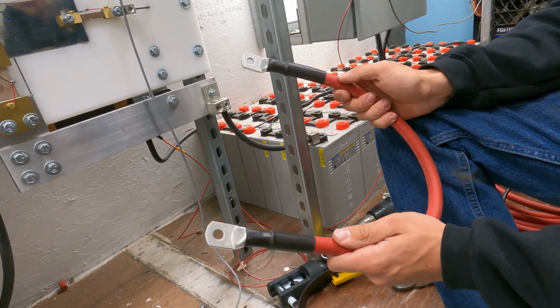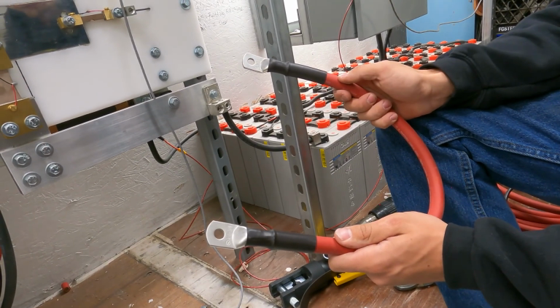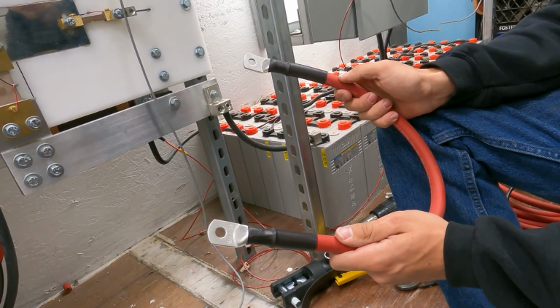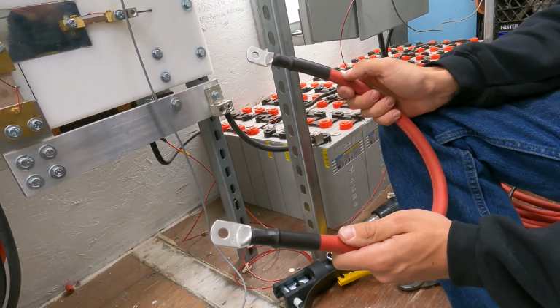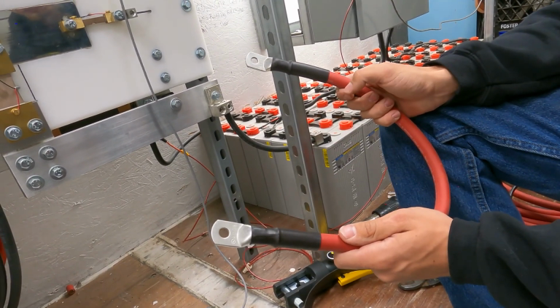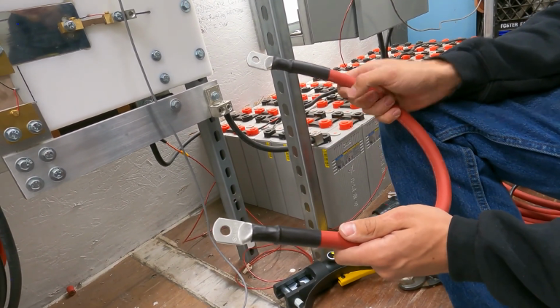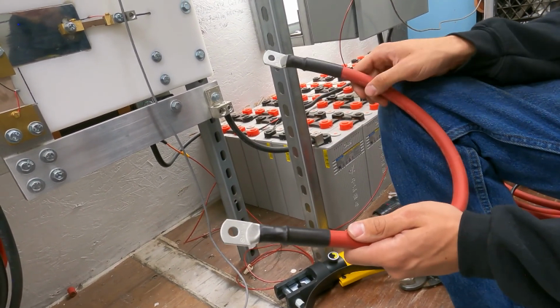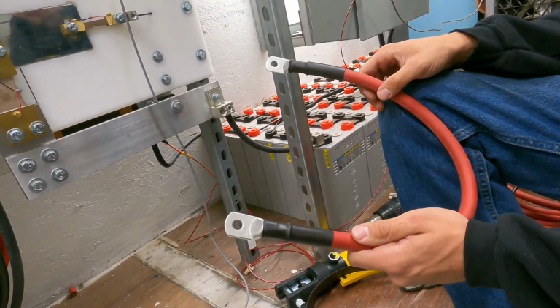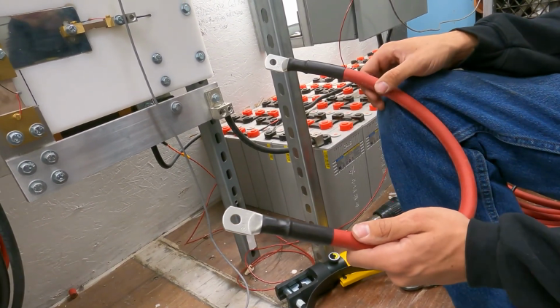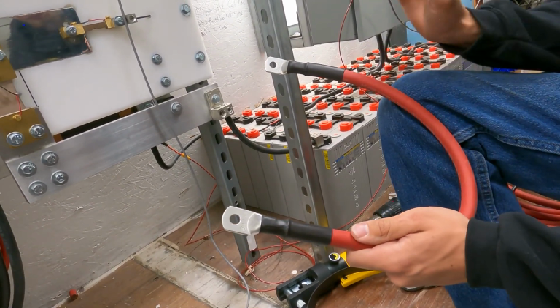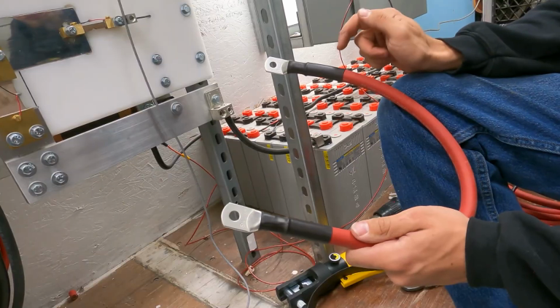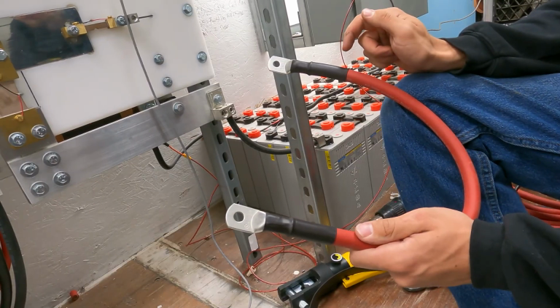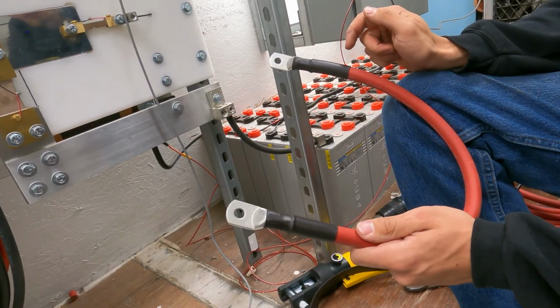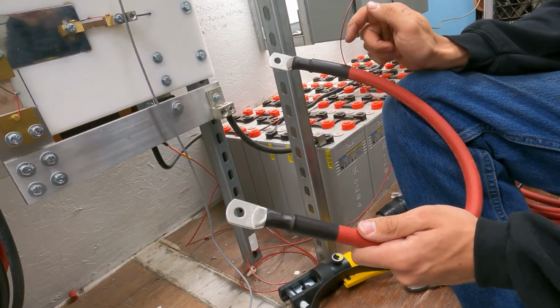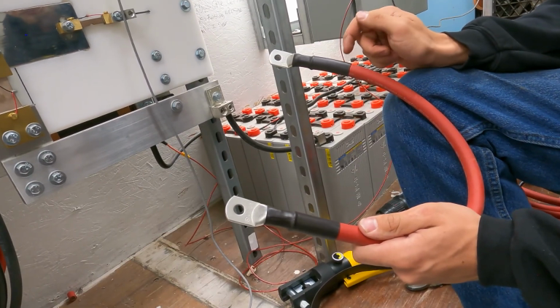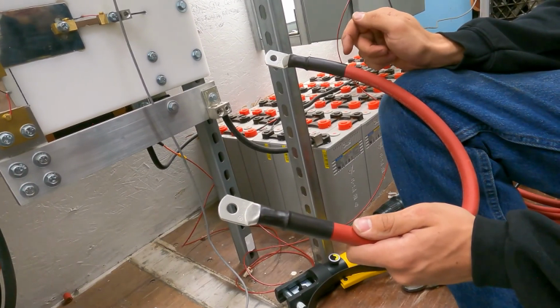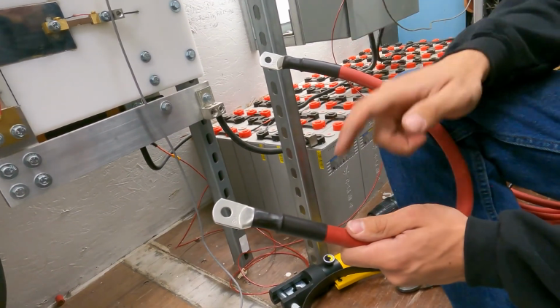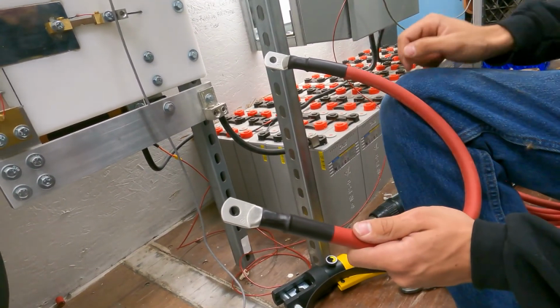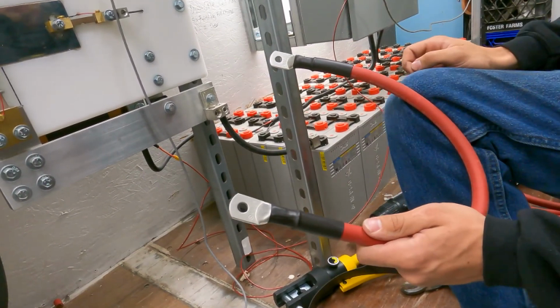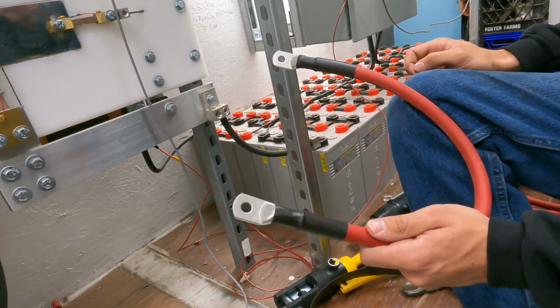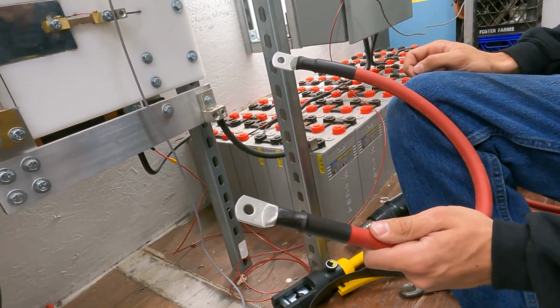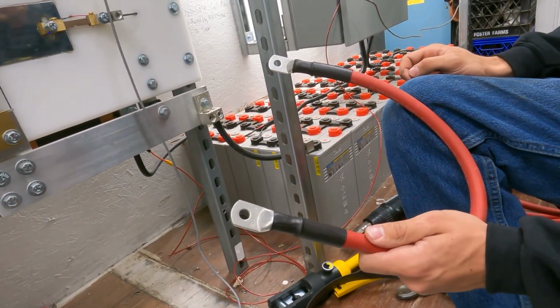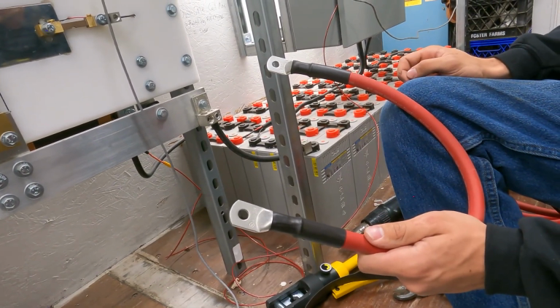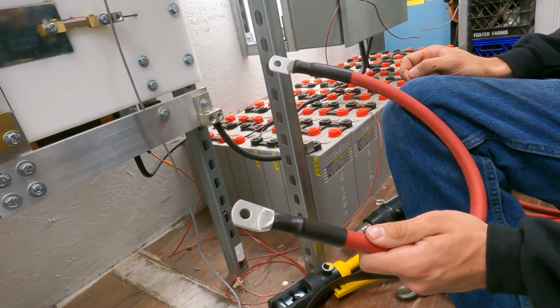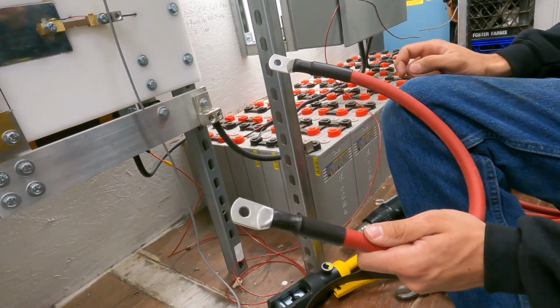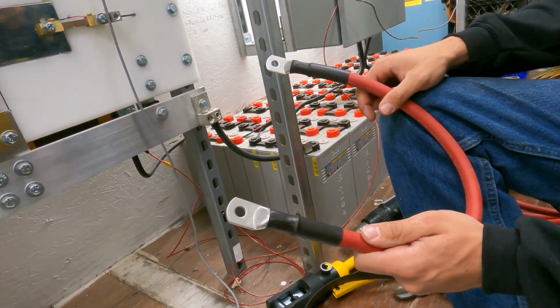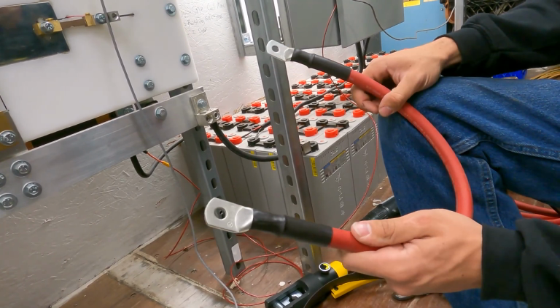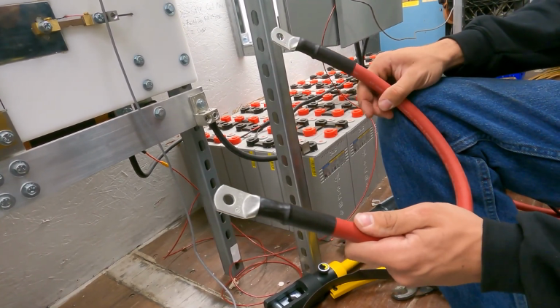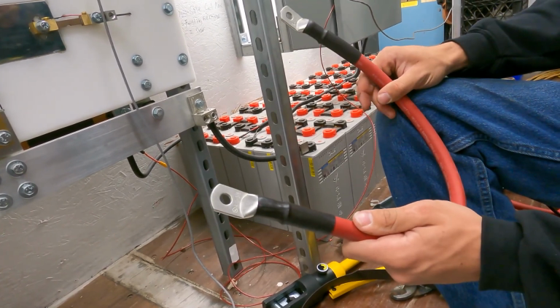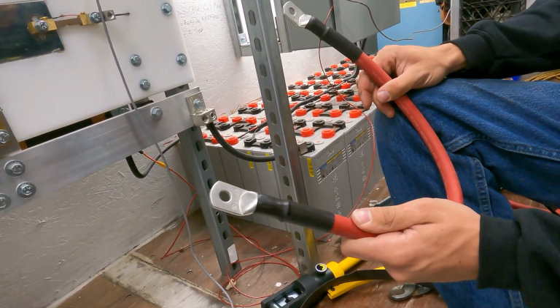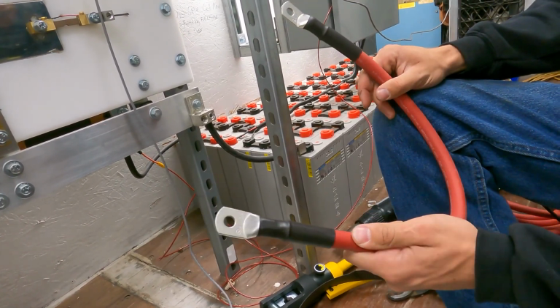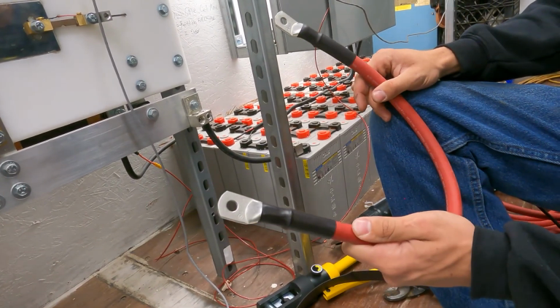I'm just going to repeat the same process for the other cable — I did just show you the first lug, so you're just going to repeat that same thing for the second lug. By now you're probably a professional, so you're good to go.